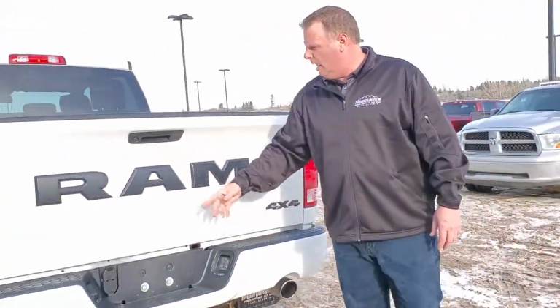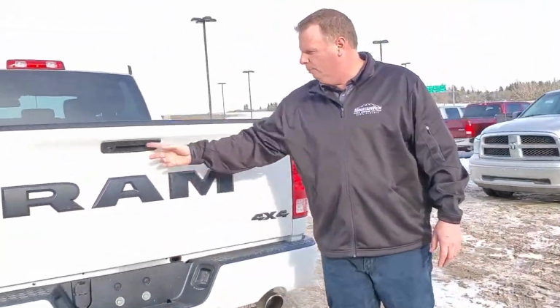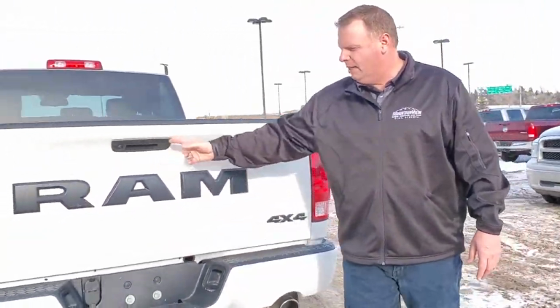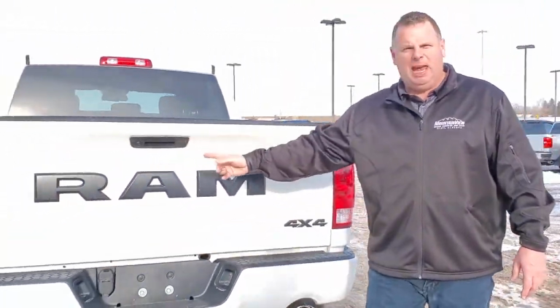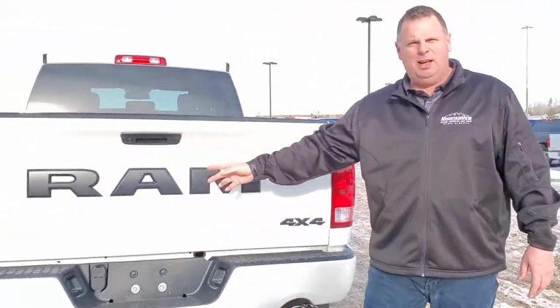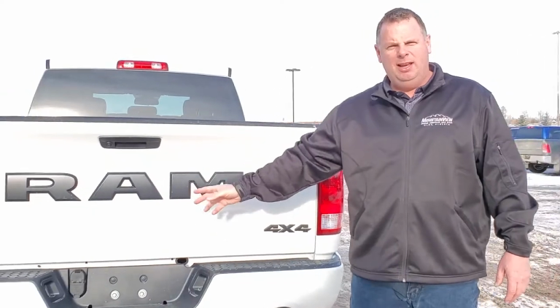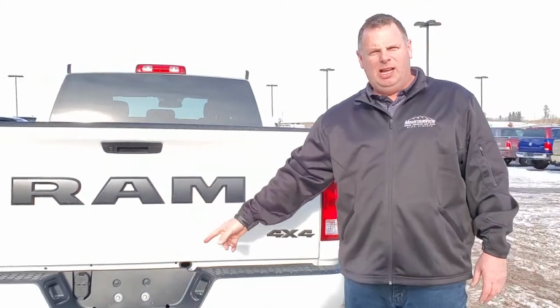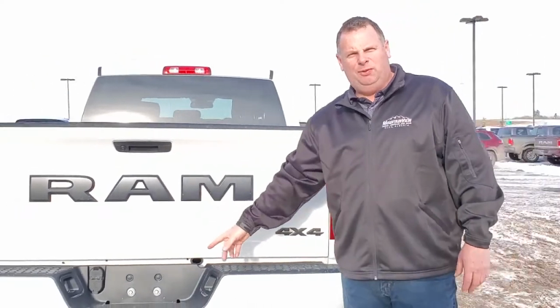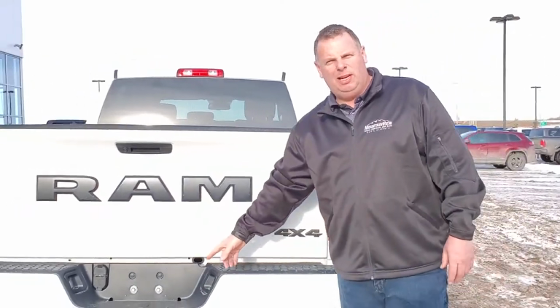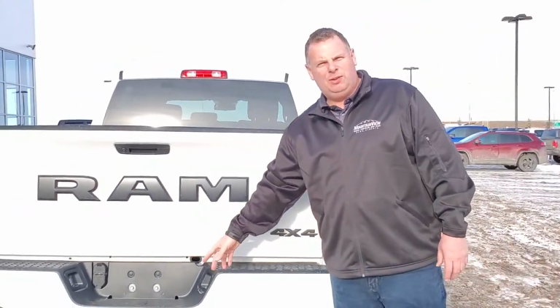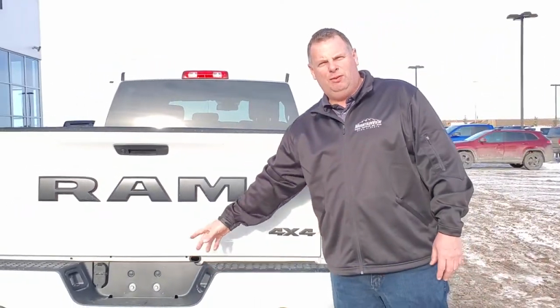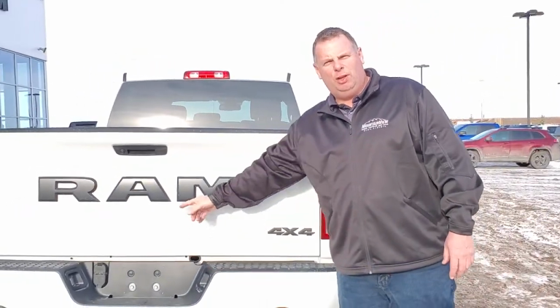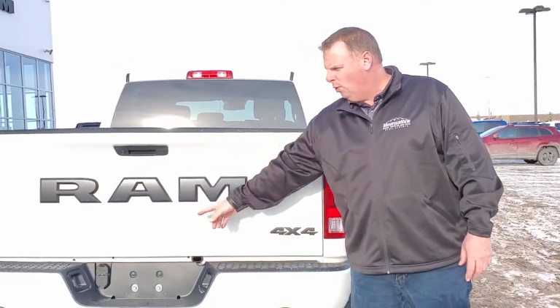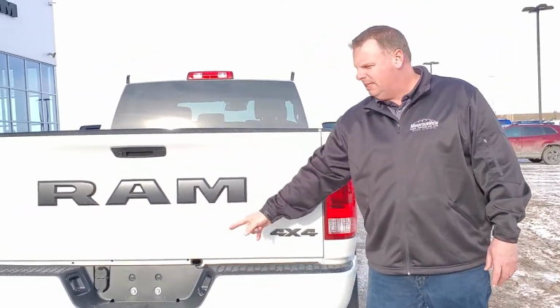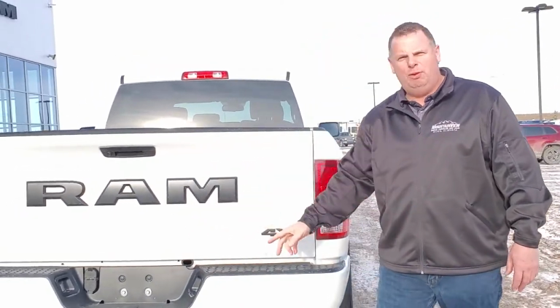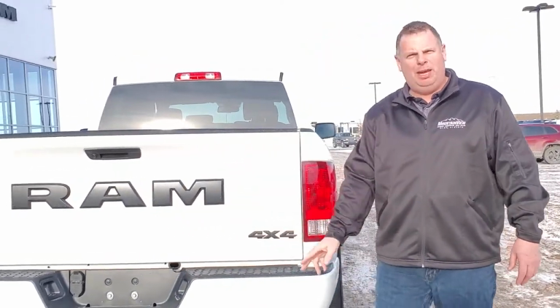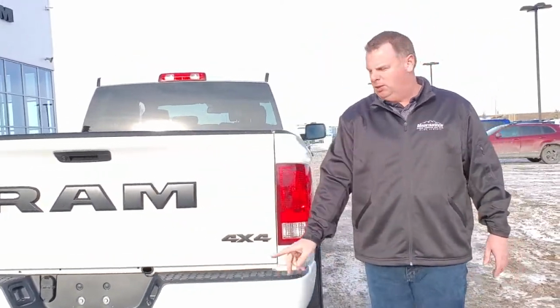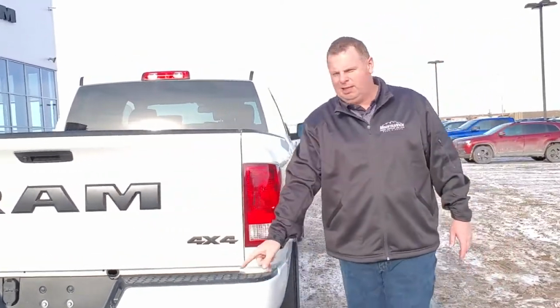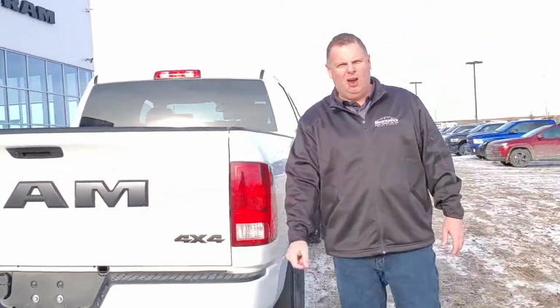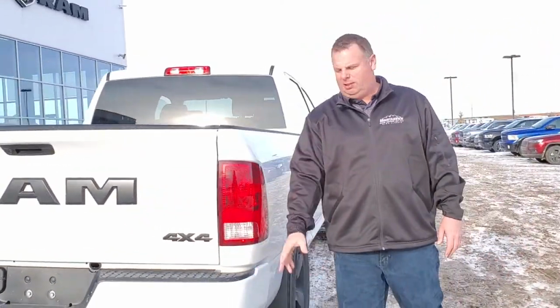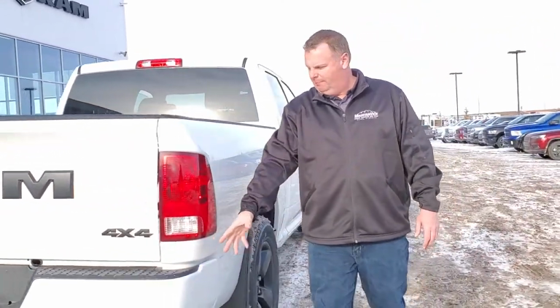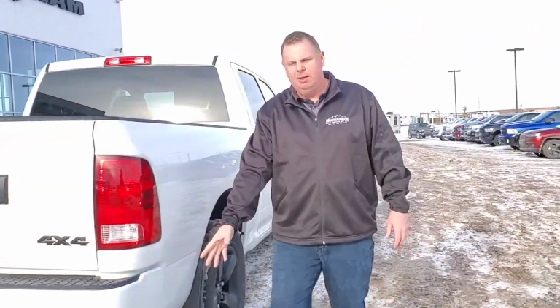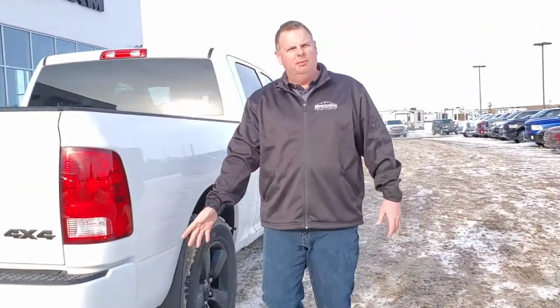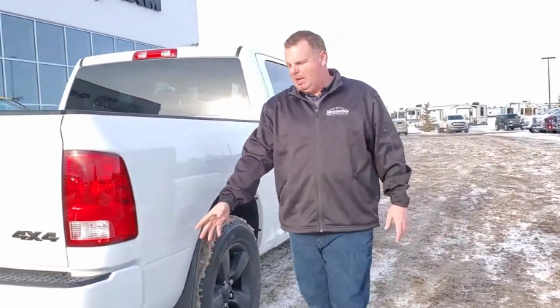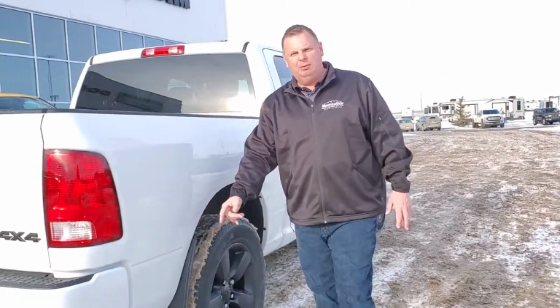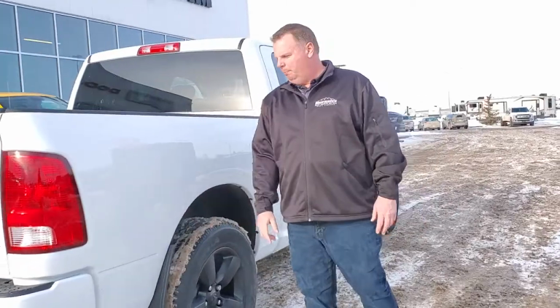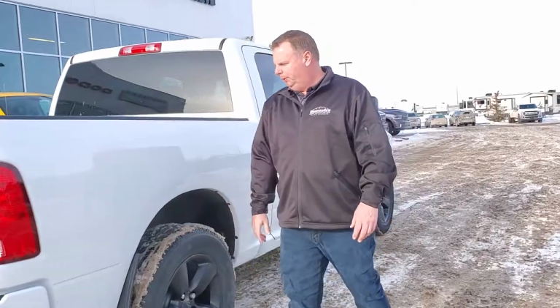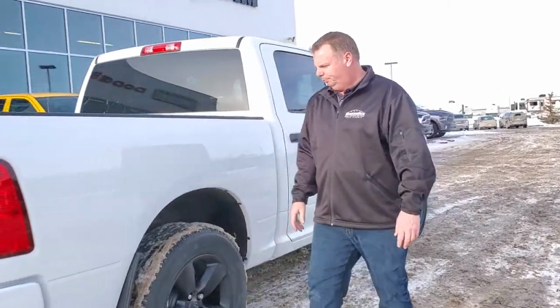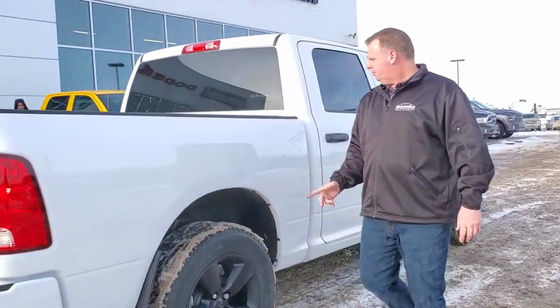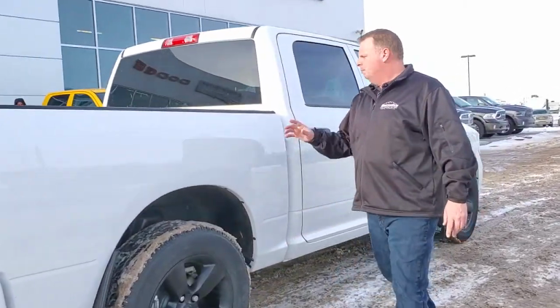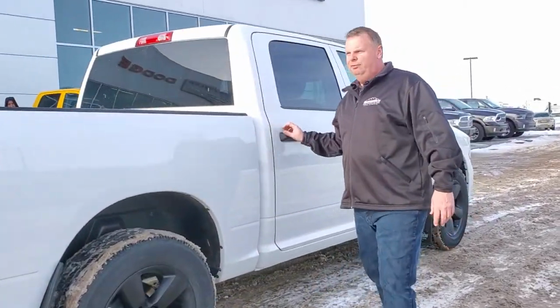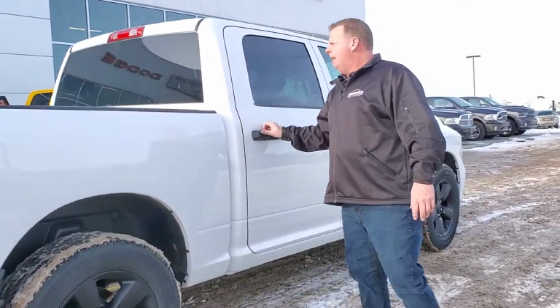We have our backup camera, class 4 hitch receiver with our 4 and 7 pin, dual exhaust, matching bumper, and mud flaps.